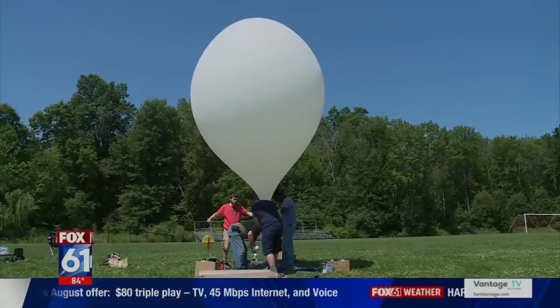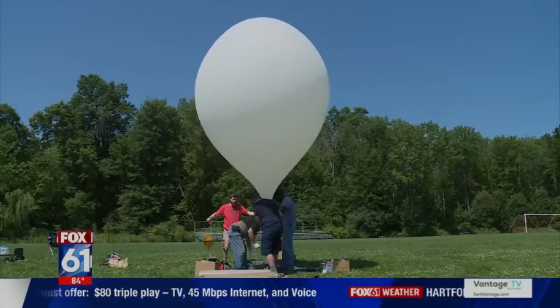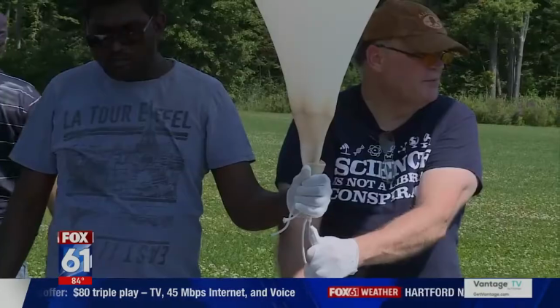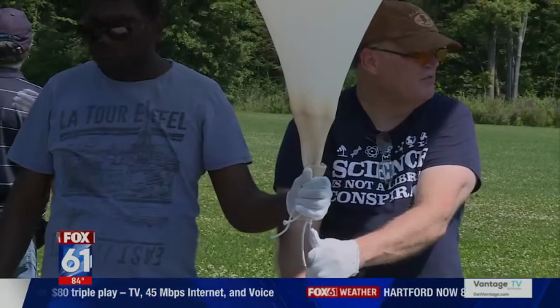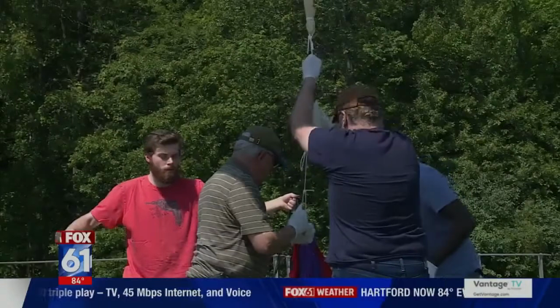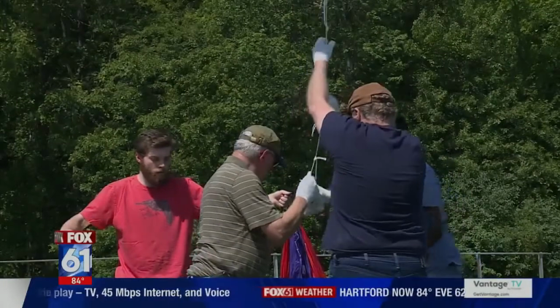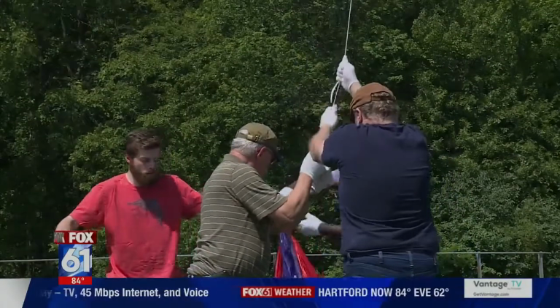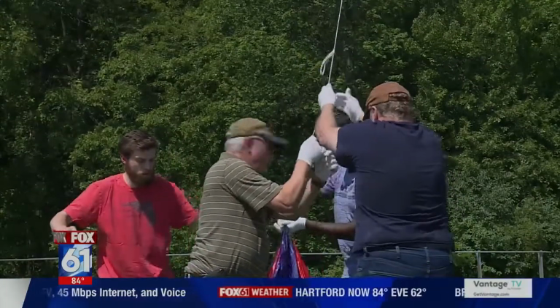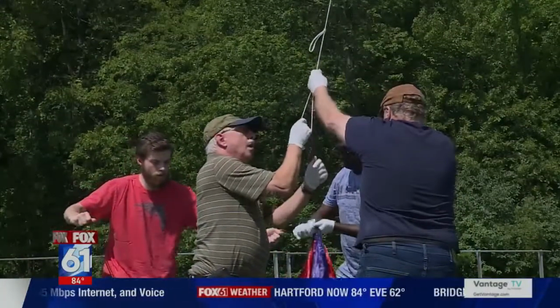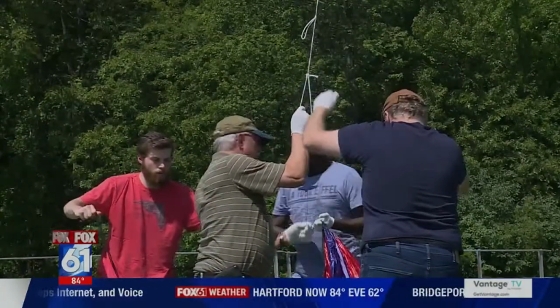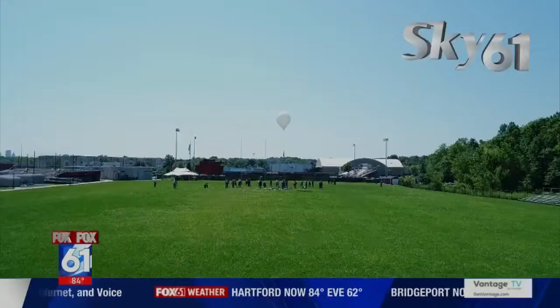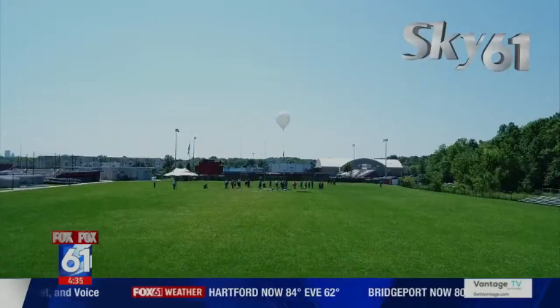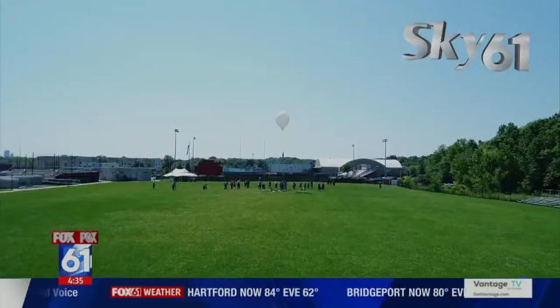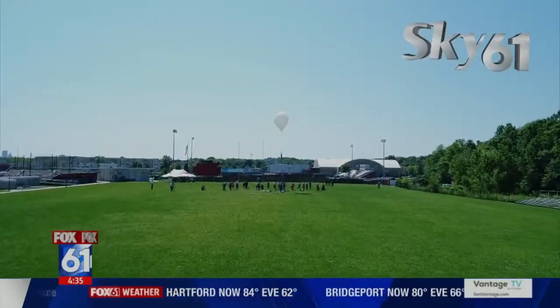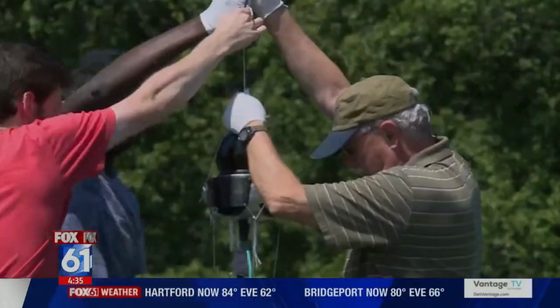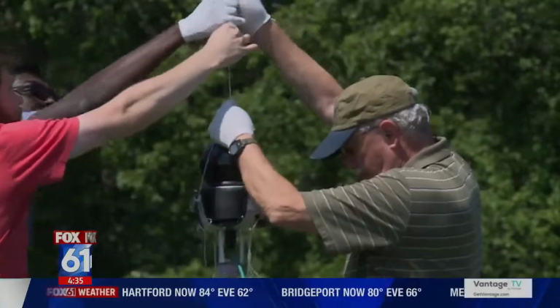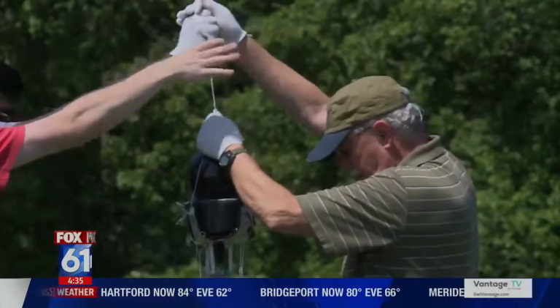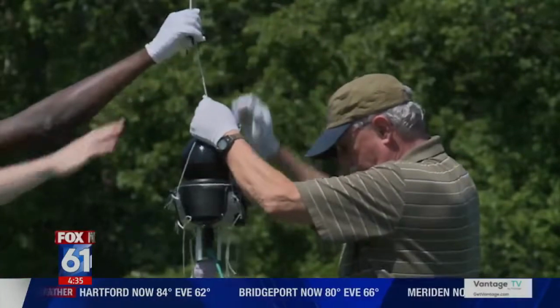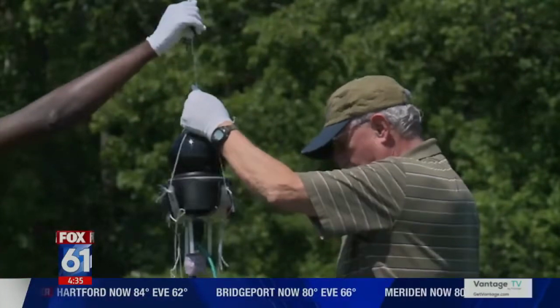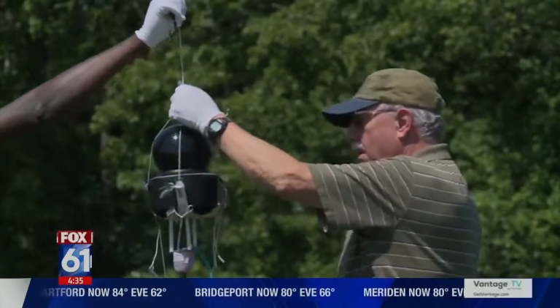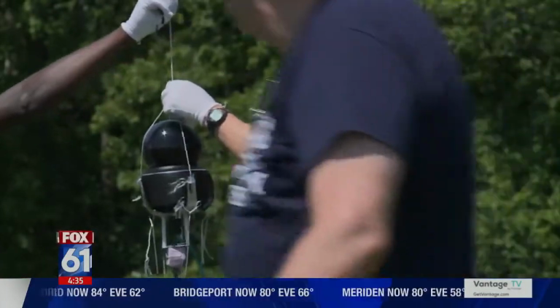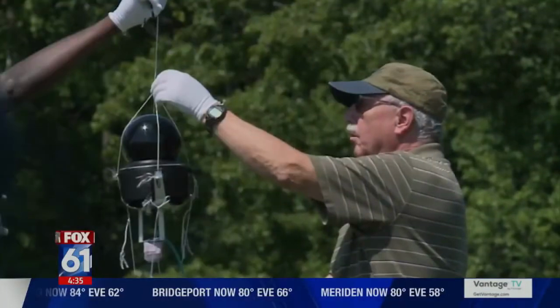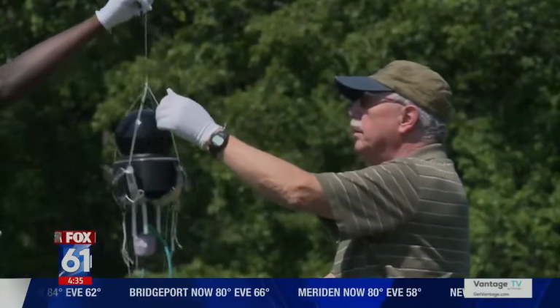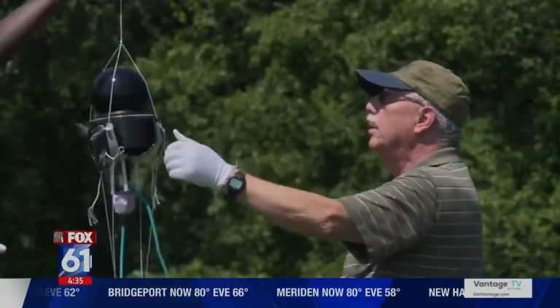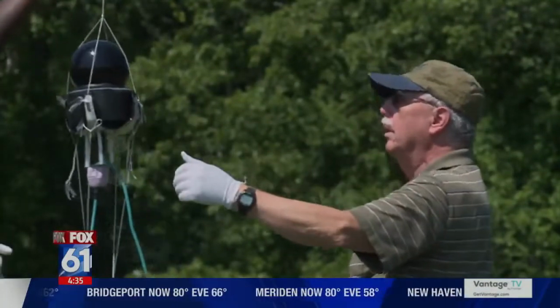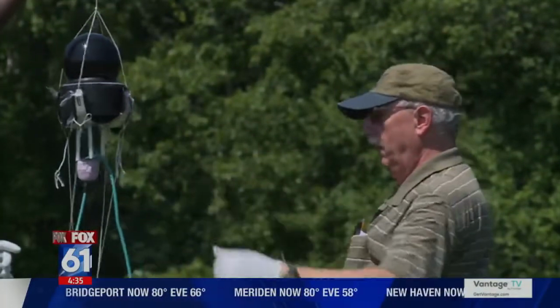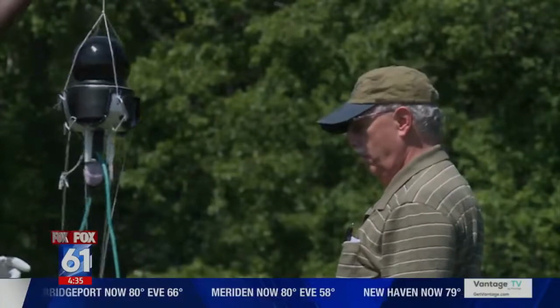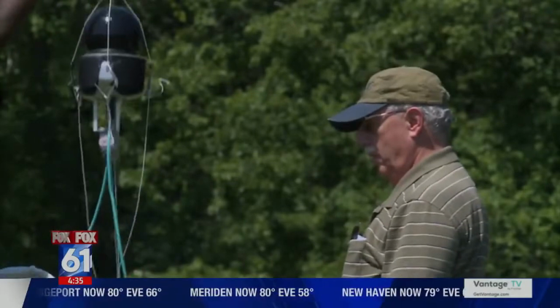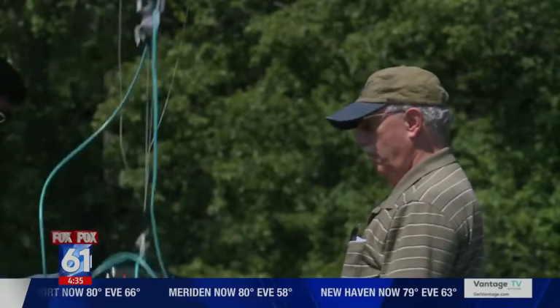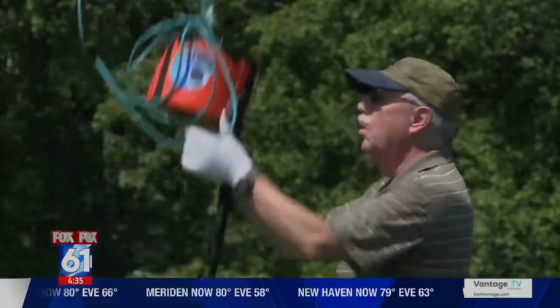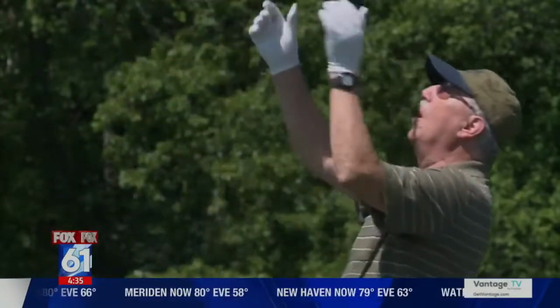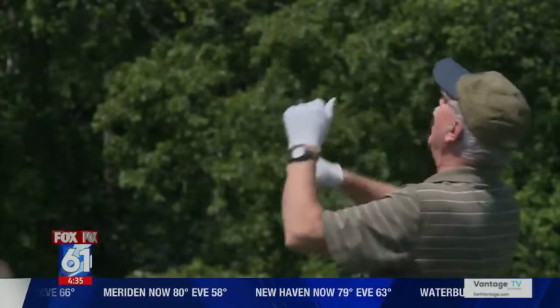Here we go. Let go now. It's not as intense as a rocket launch, but it's going almost as far. On the day of the eclipse, which is August 21st, they'll be heading up to about 100,000 feet. That's about three times as high as planes fly, and it's well into the stratosphere.